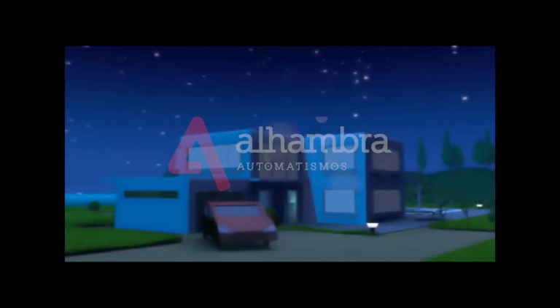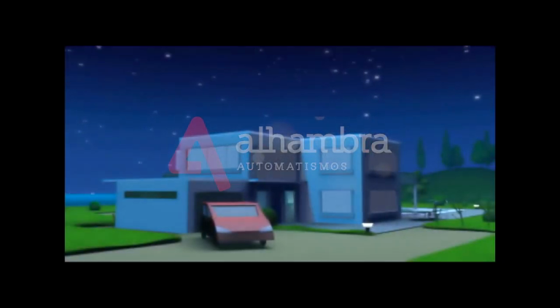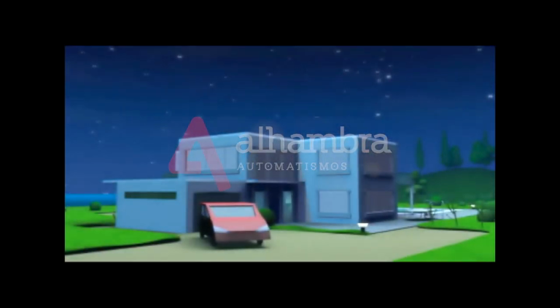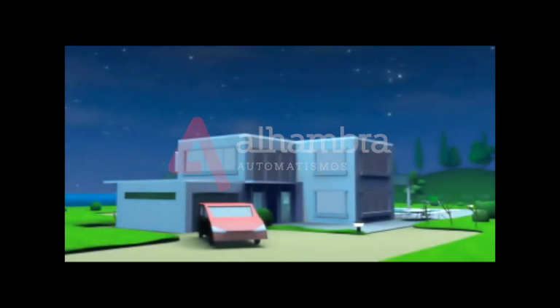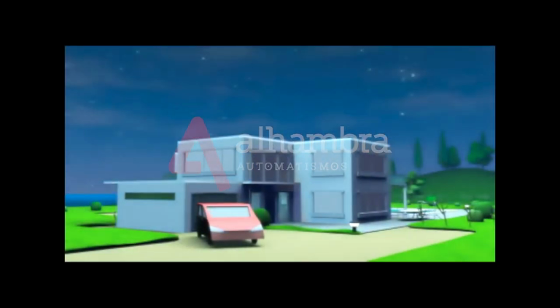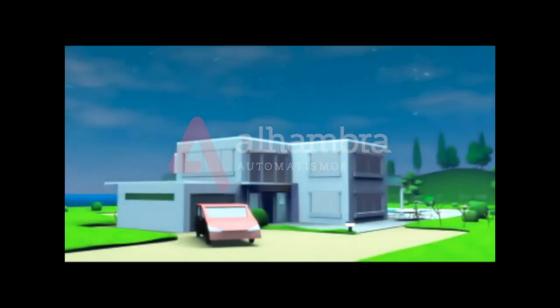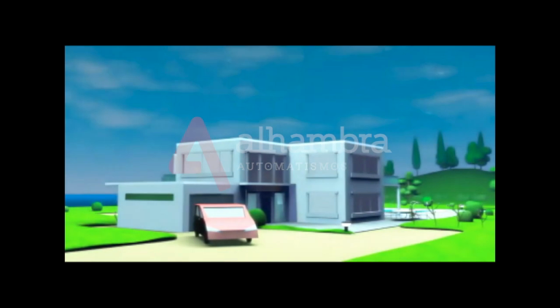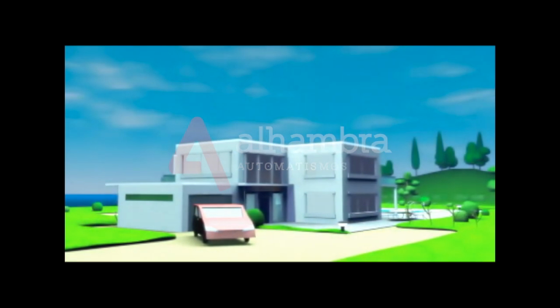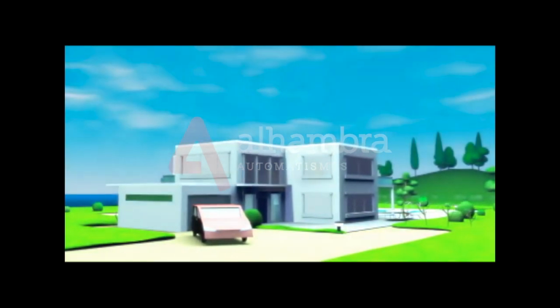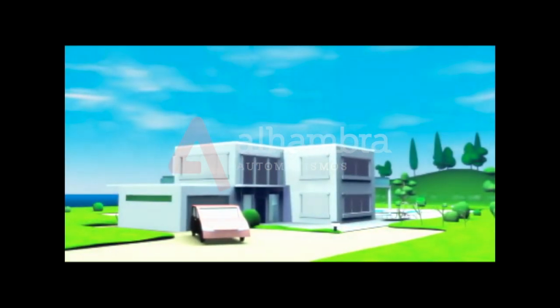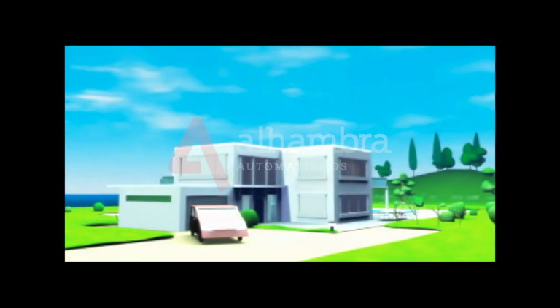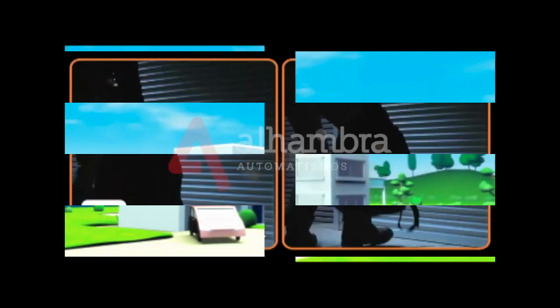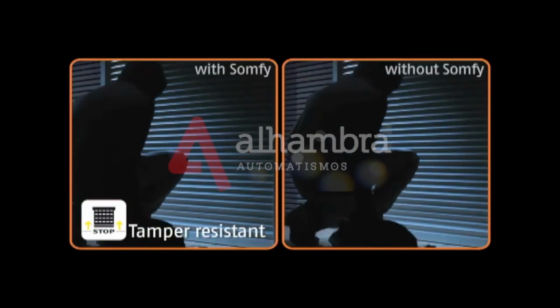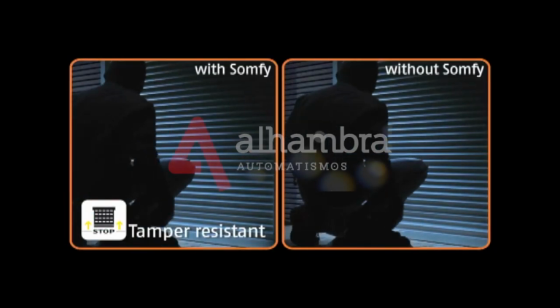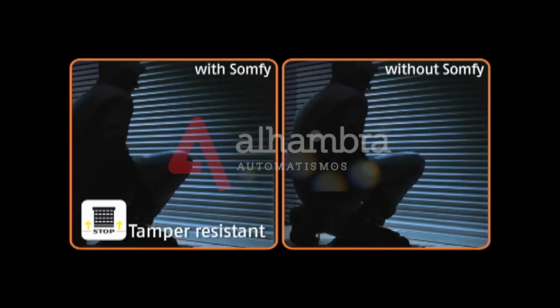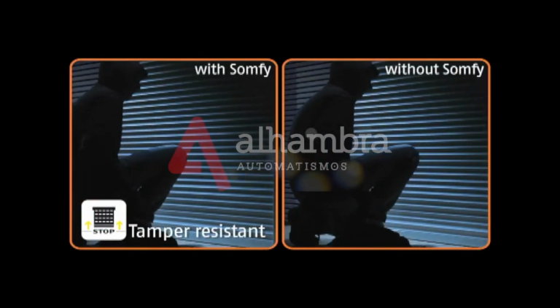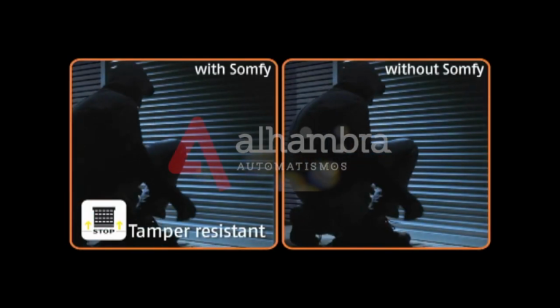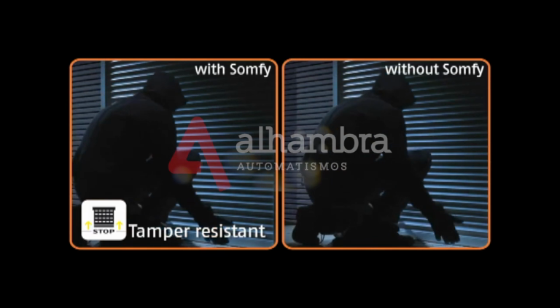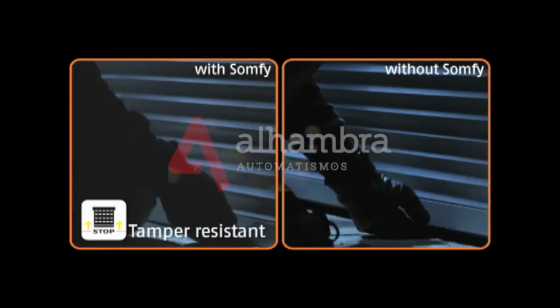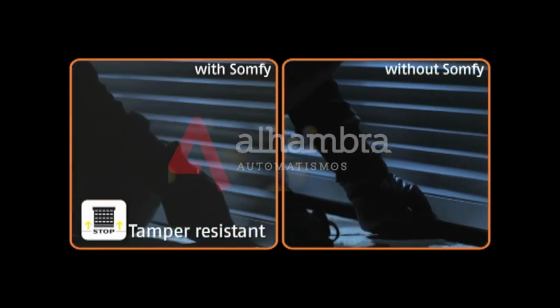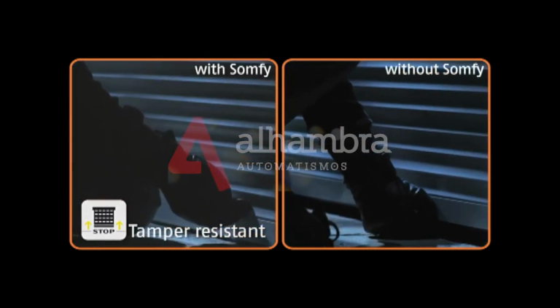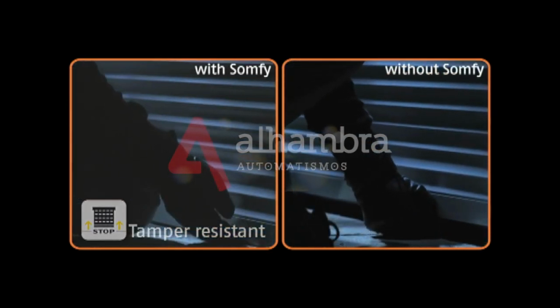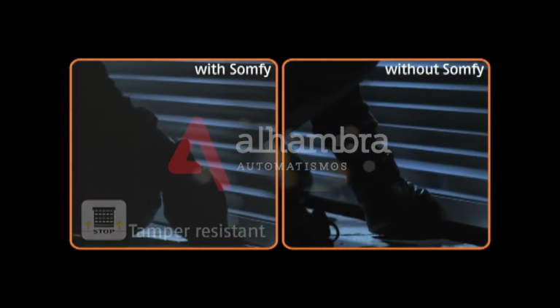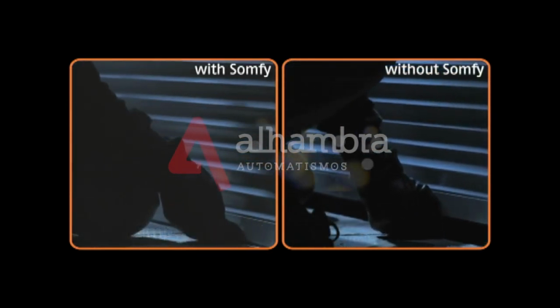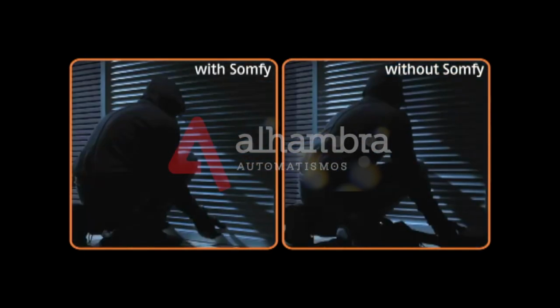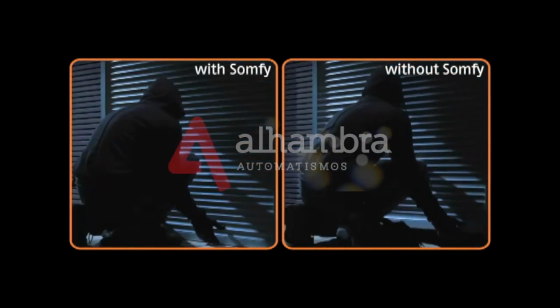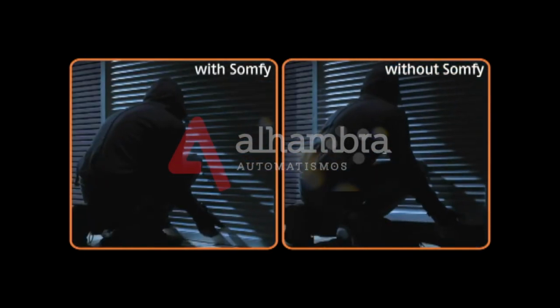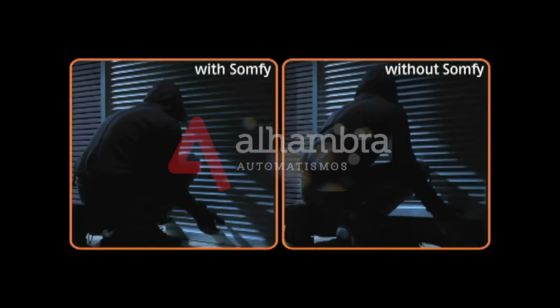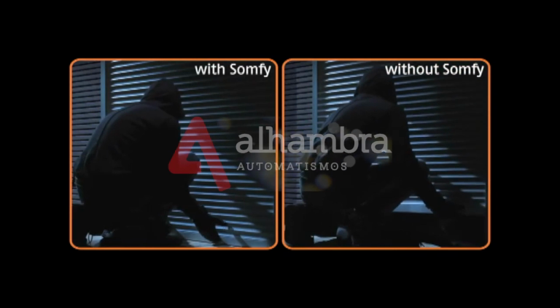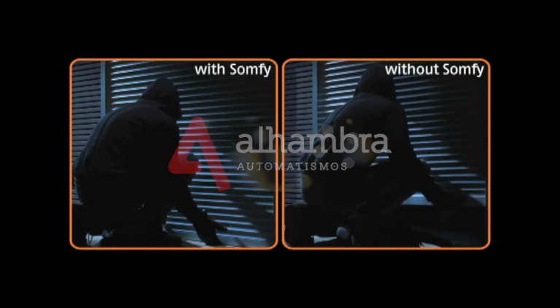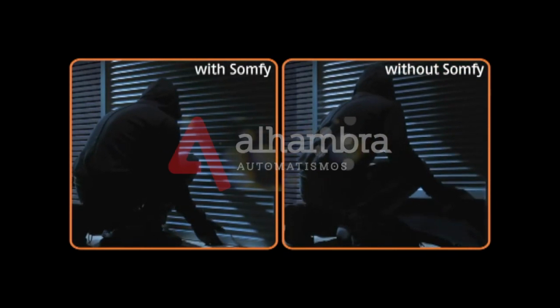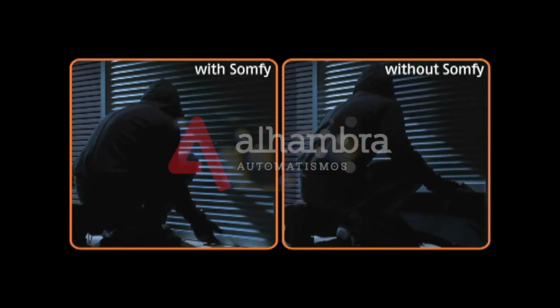Protect your house effectively using a simple, inexpensive and highly intelligent solution. Roller shutter systems may look alike, but only roller shutters fitted with a SOMFI tamper-resistant system provide the most effective protection against intruders.